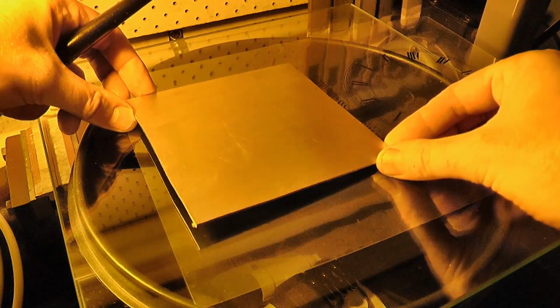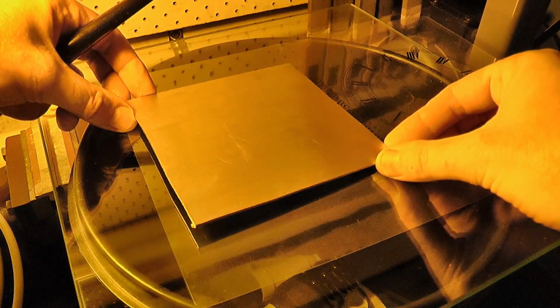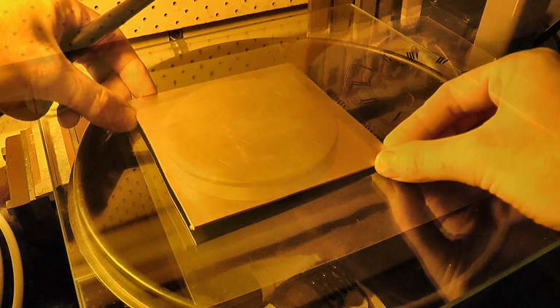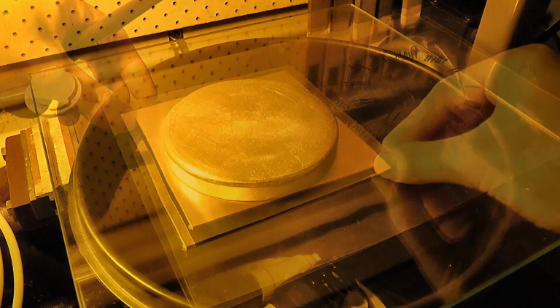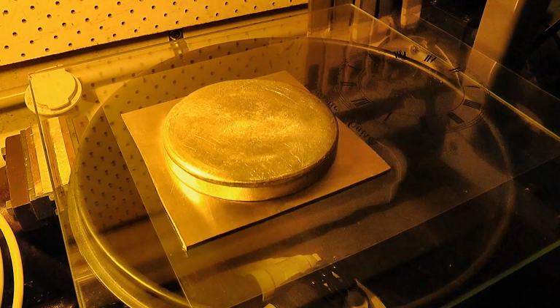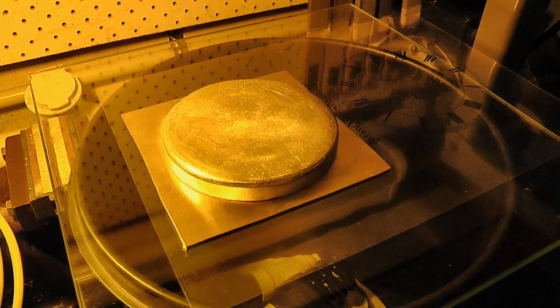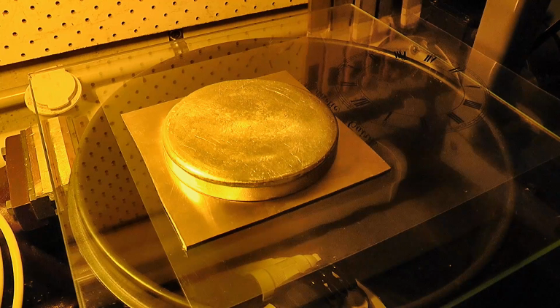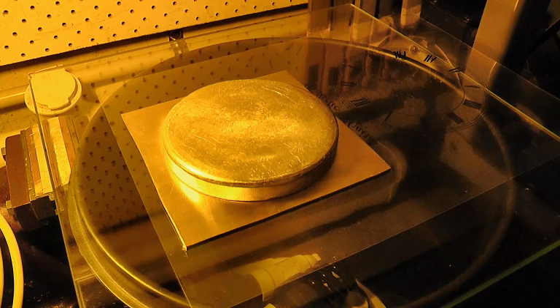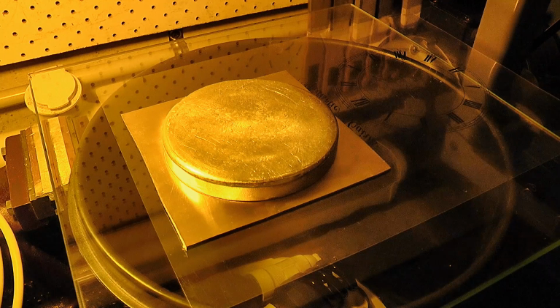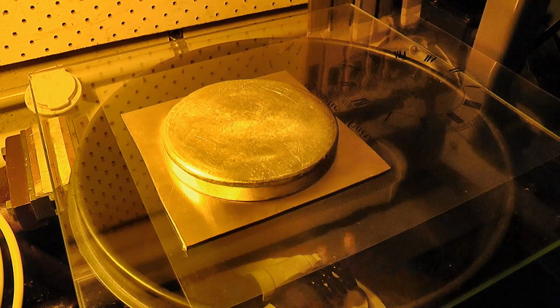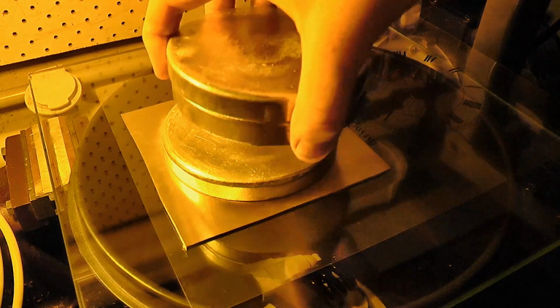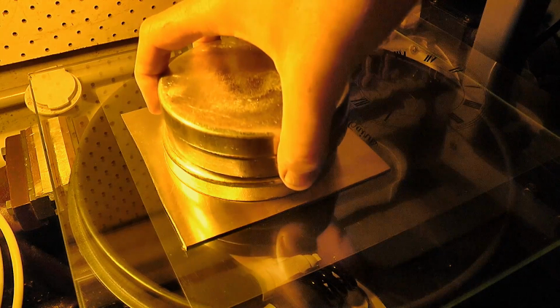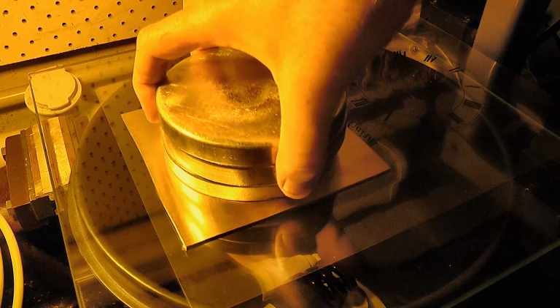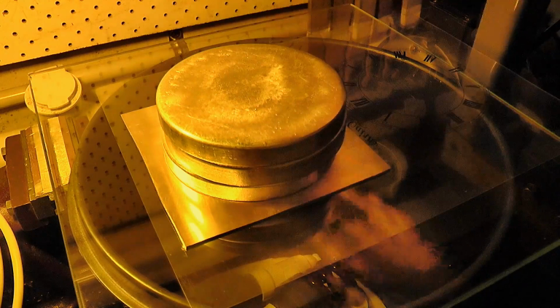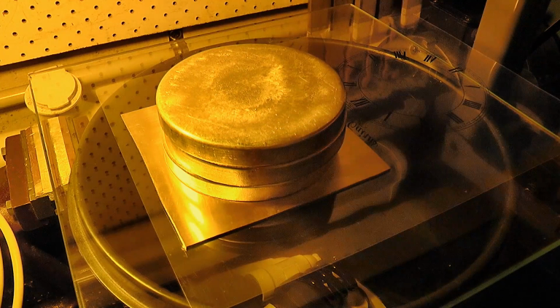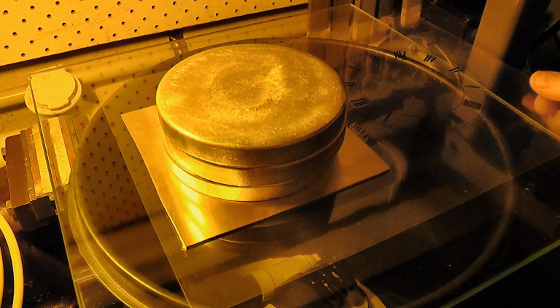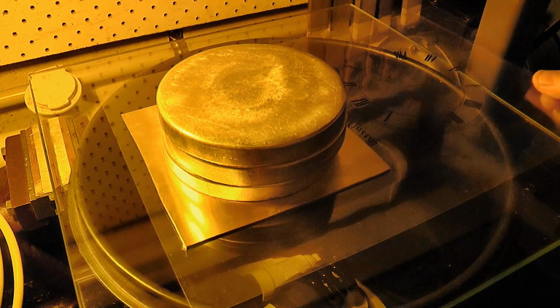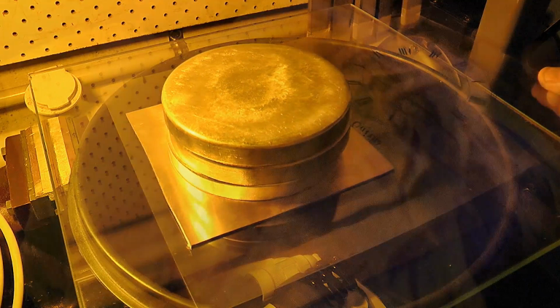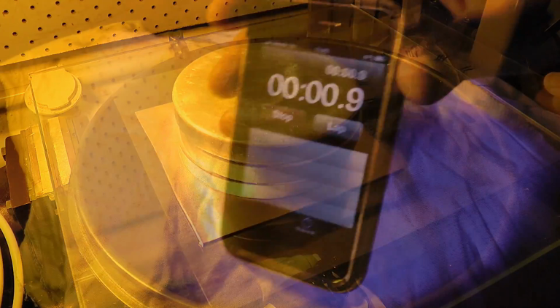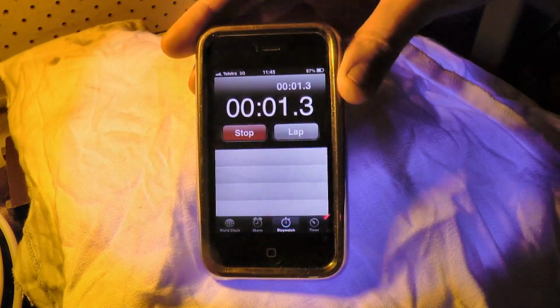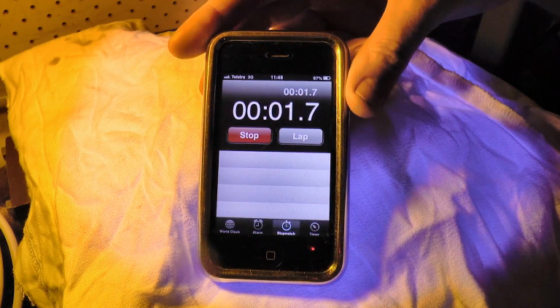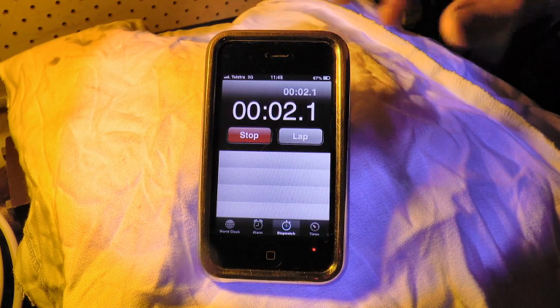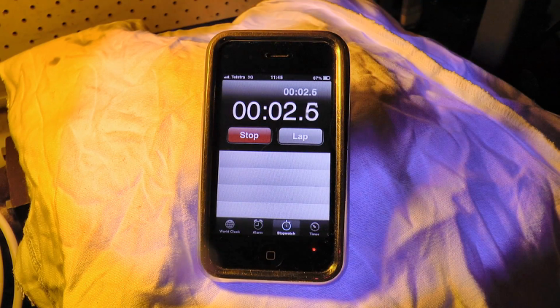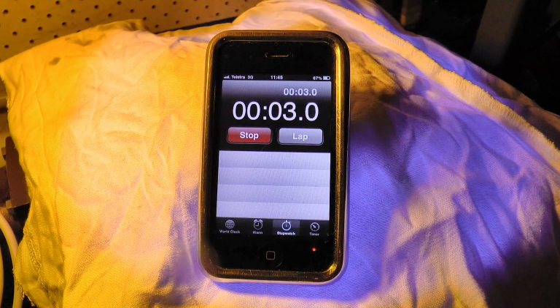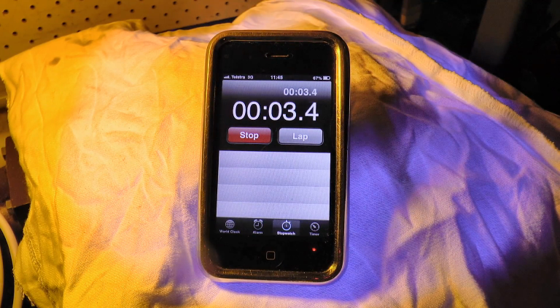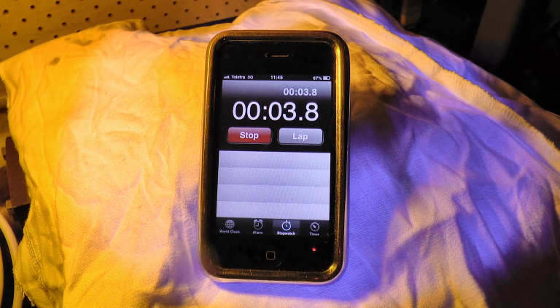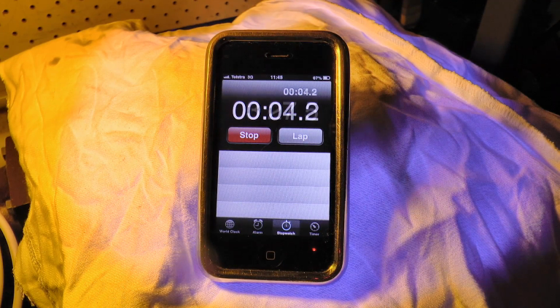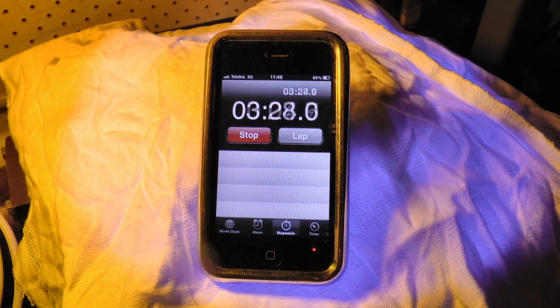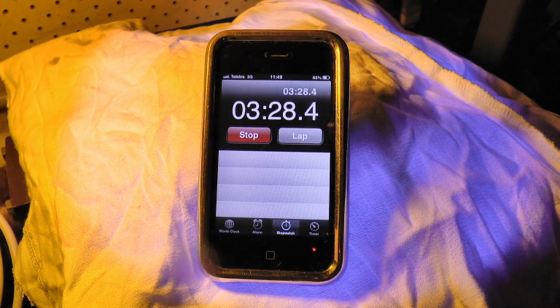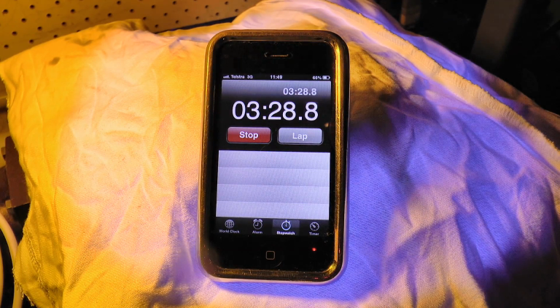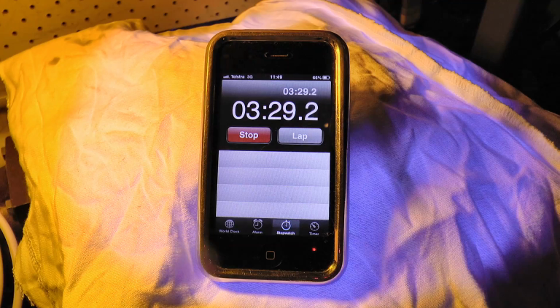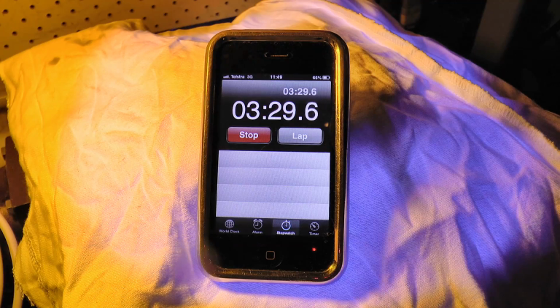Of course everything needs to be quite still during the exposure, so I've got a few weights to place on top to keep everything in close contact. And for my setup, 3.5 minutes of light gives the correct exposure.